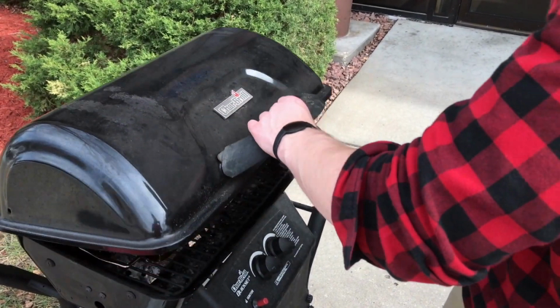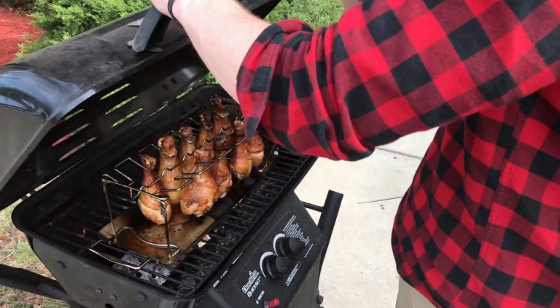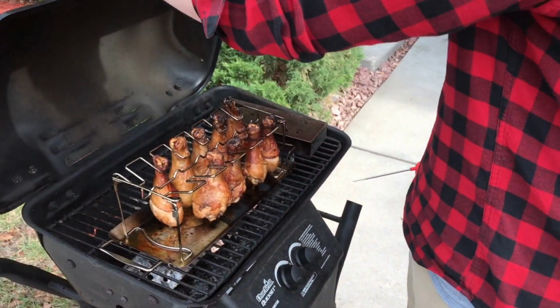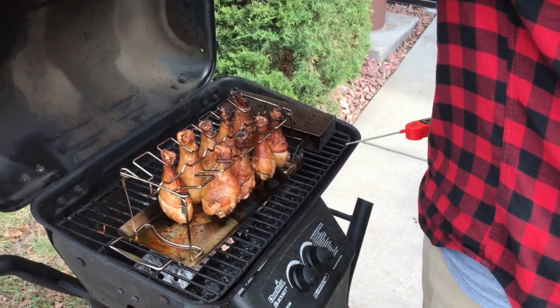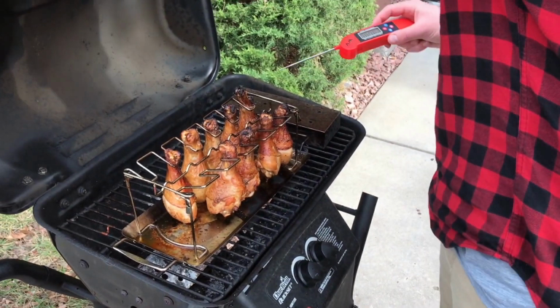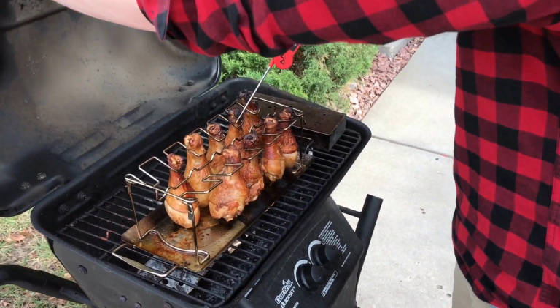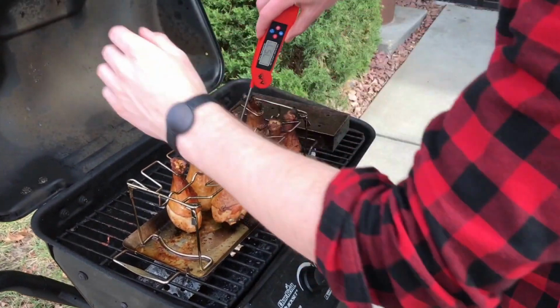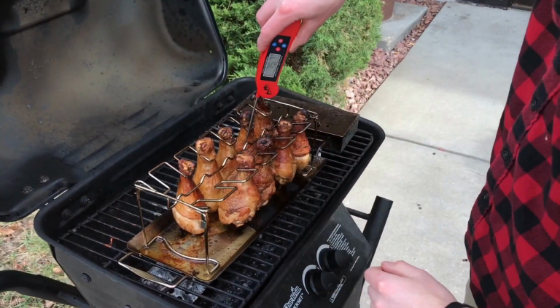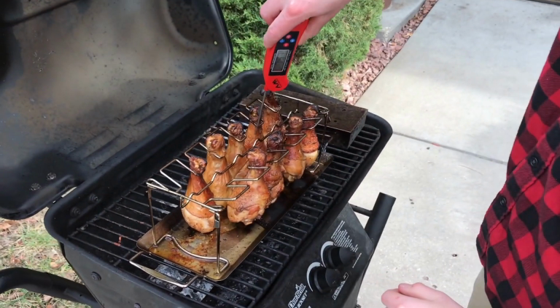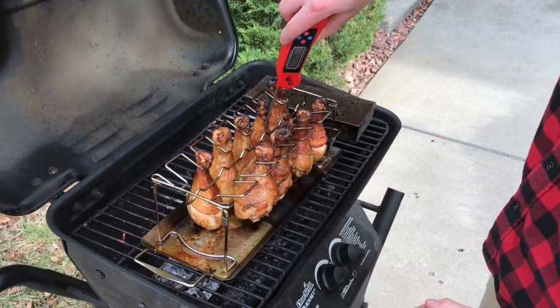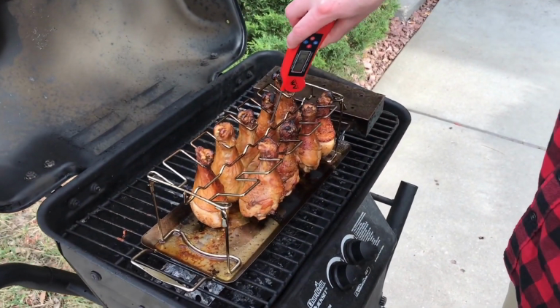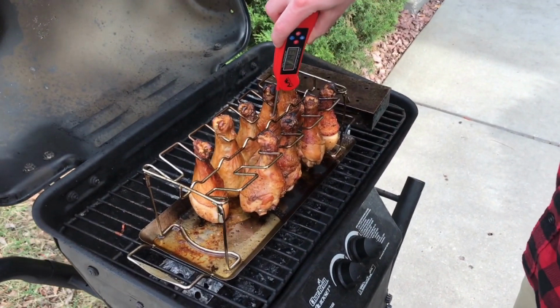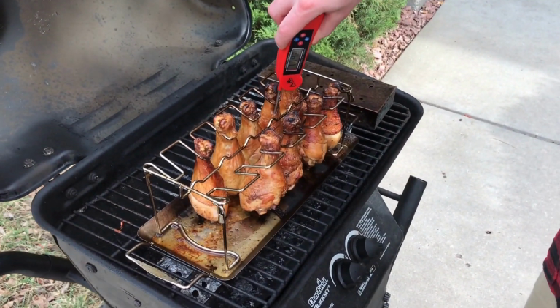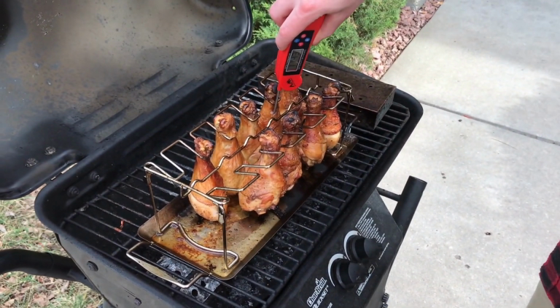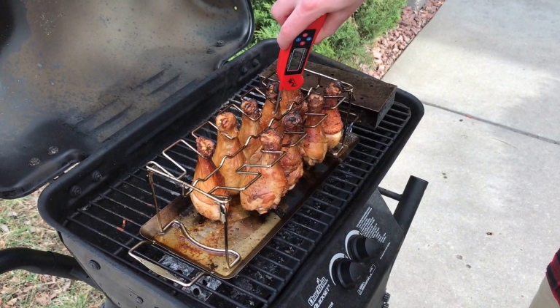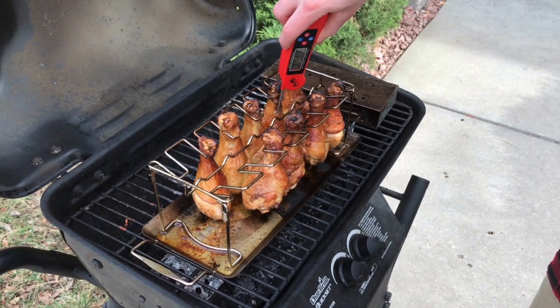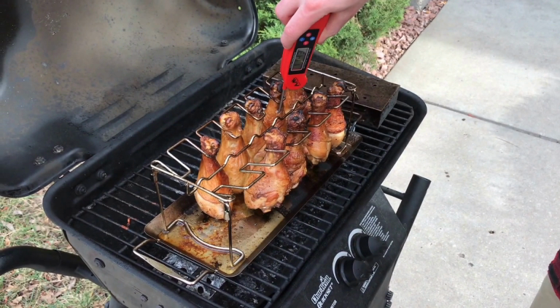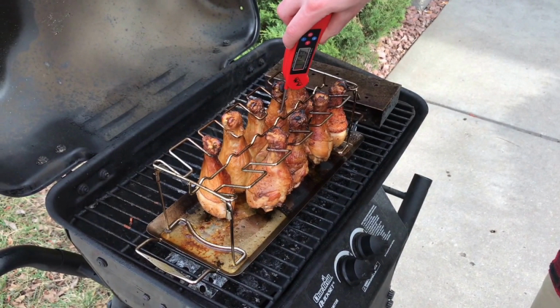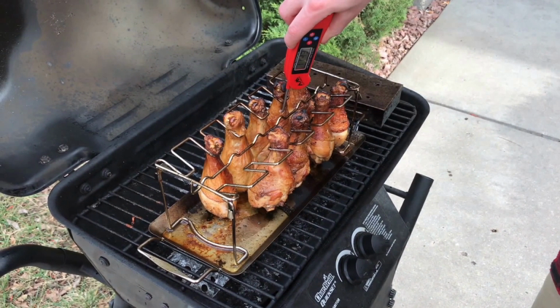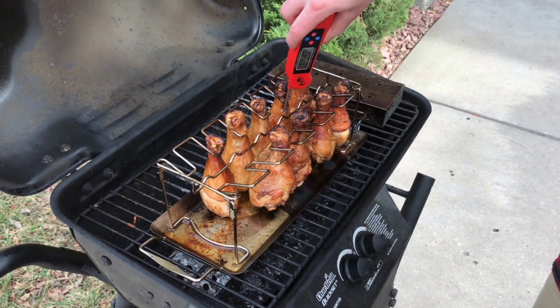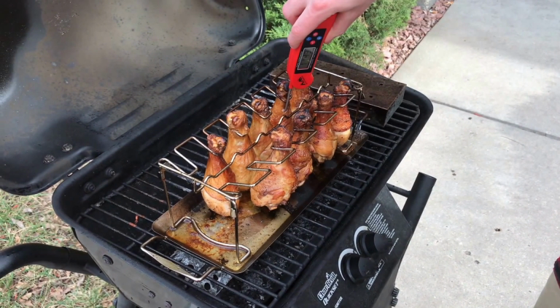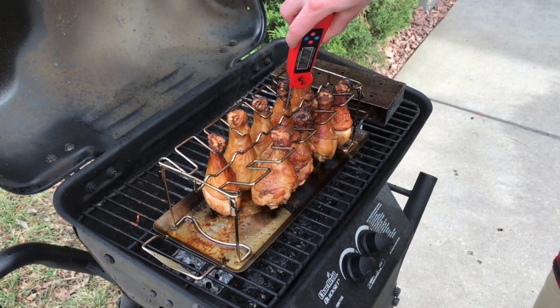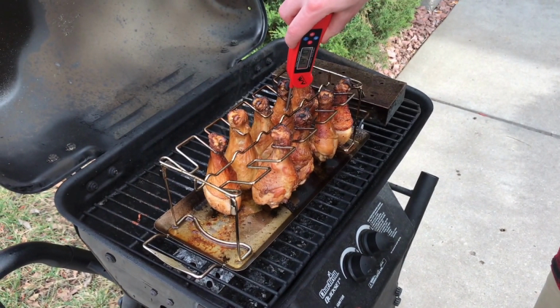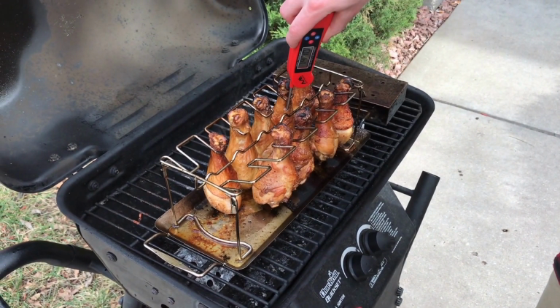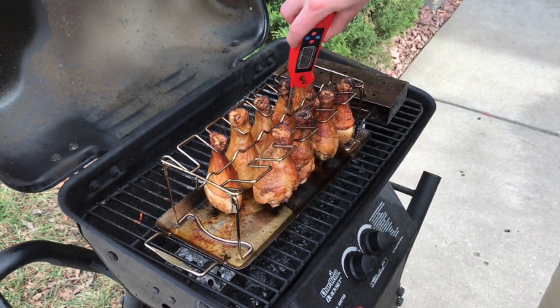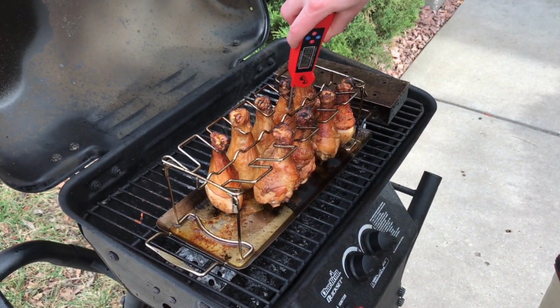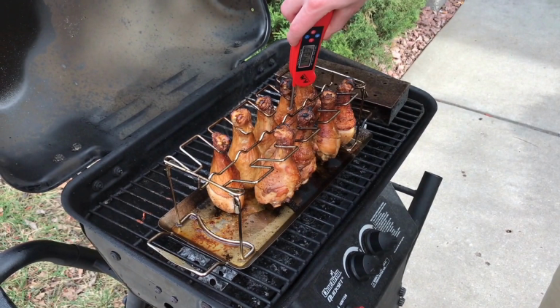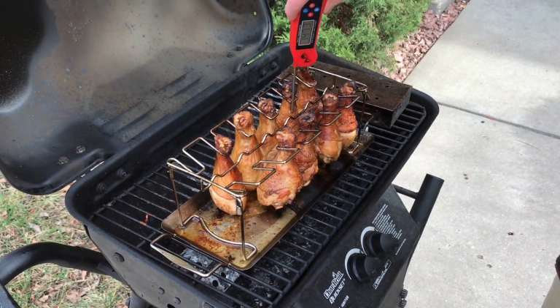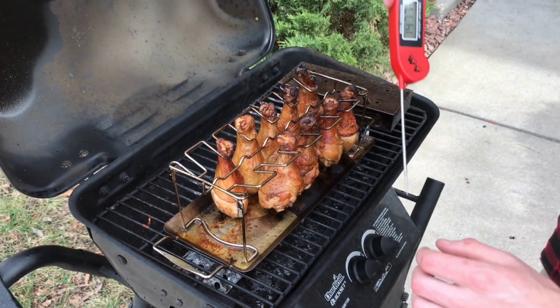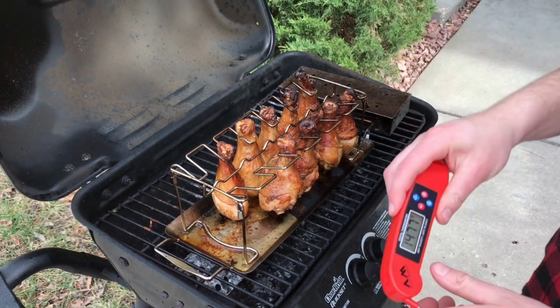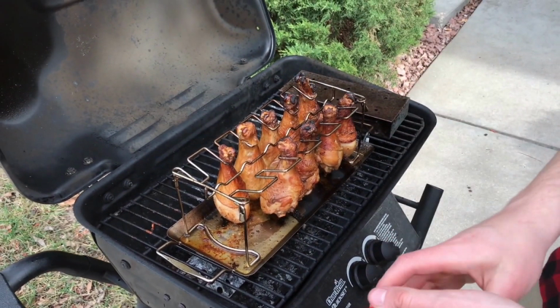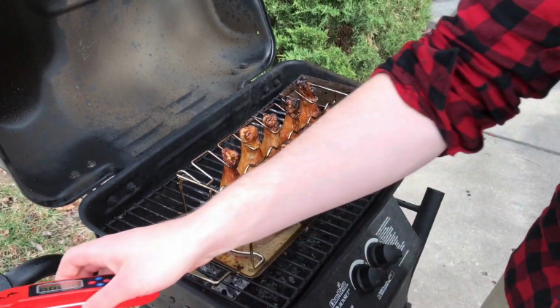Alright, it's been about 30 minutes. I'm going to go ahead and check the internal temperature of the chicken. Just a note that for chicken, the internal temperature needs to be 165 degrees or higher. Everything looks okay here, so I'm going to go ahead and take these off.